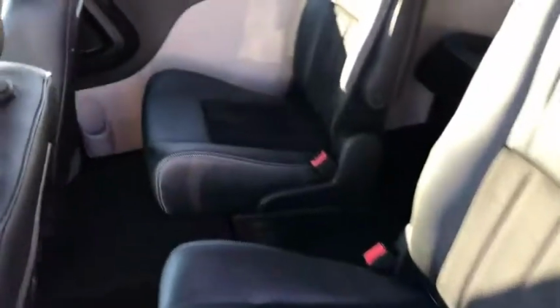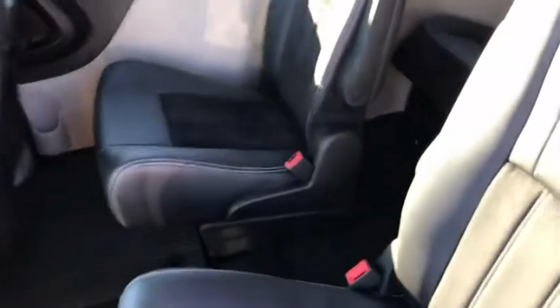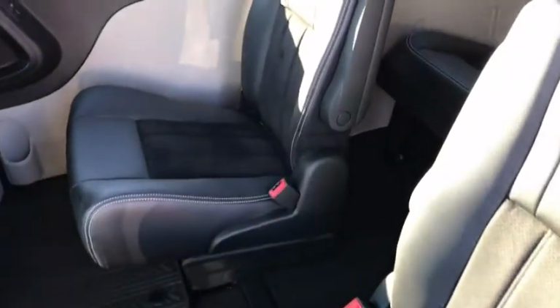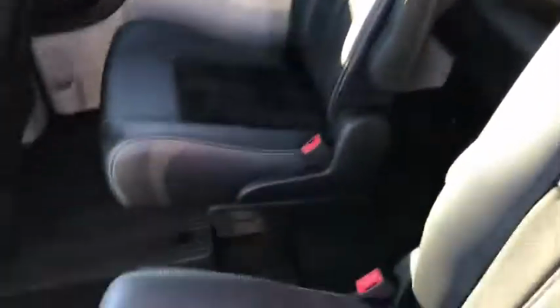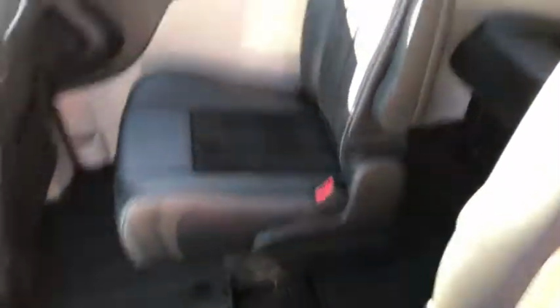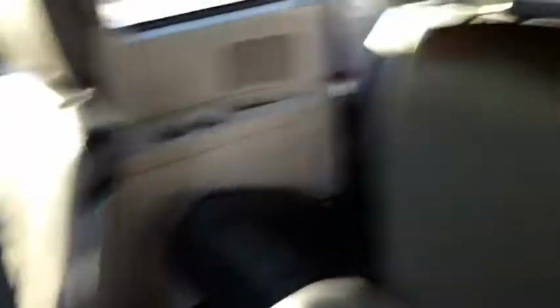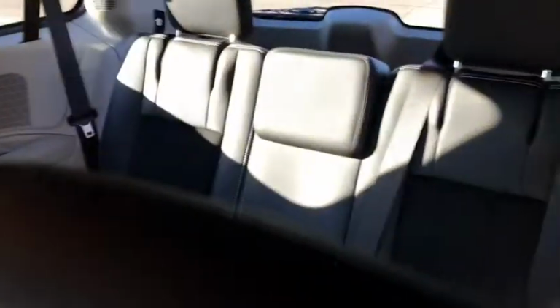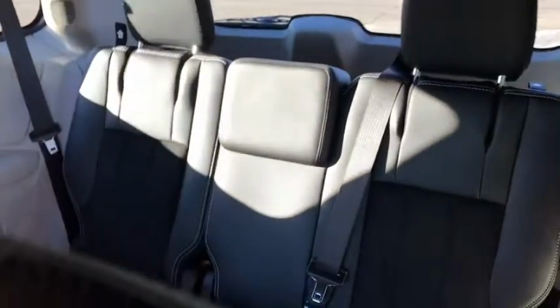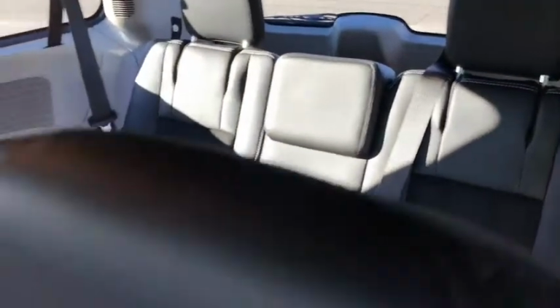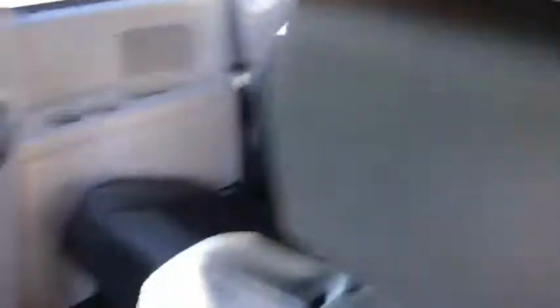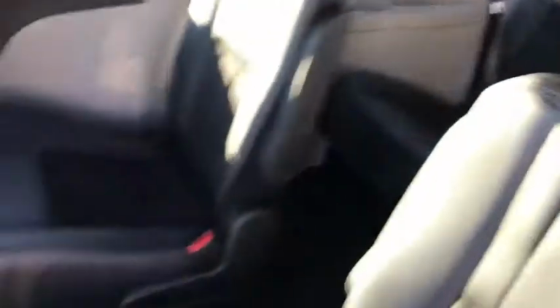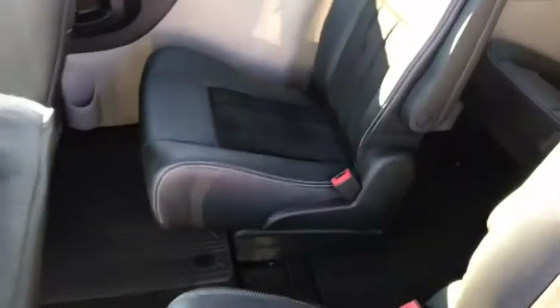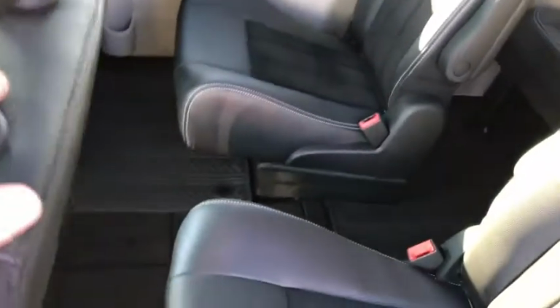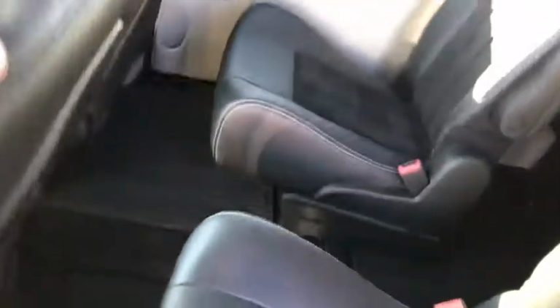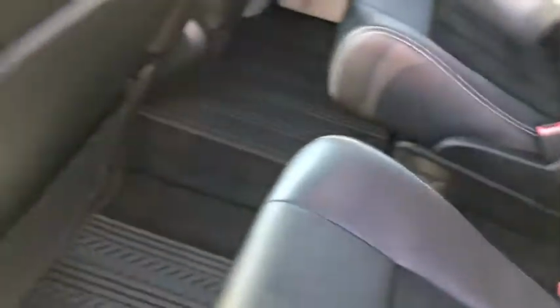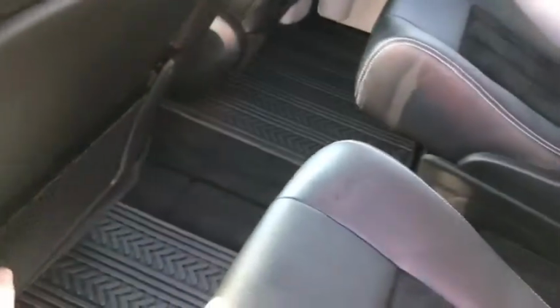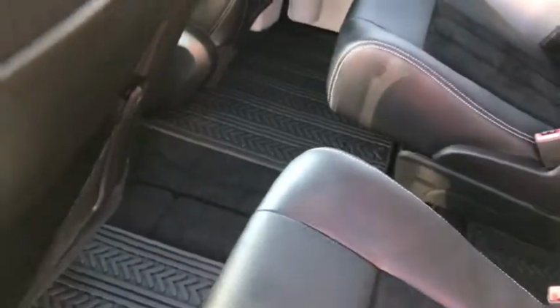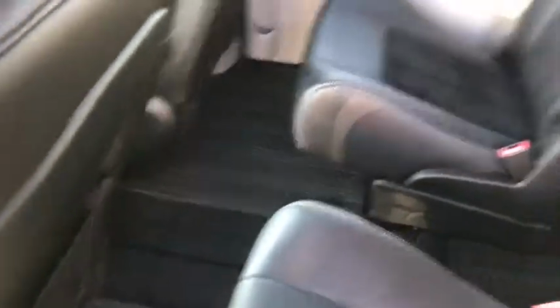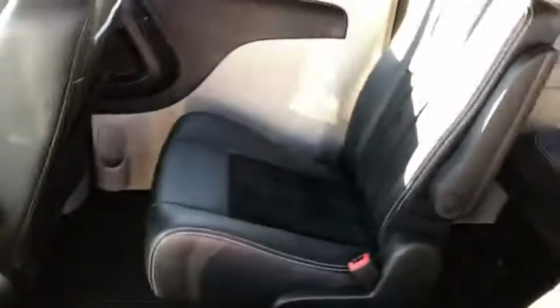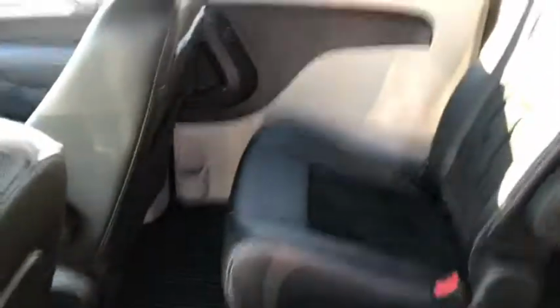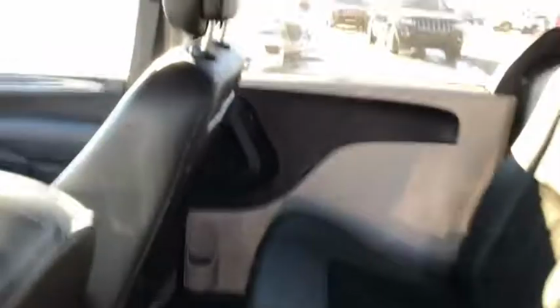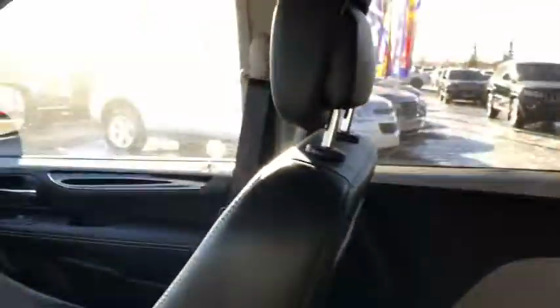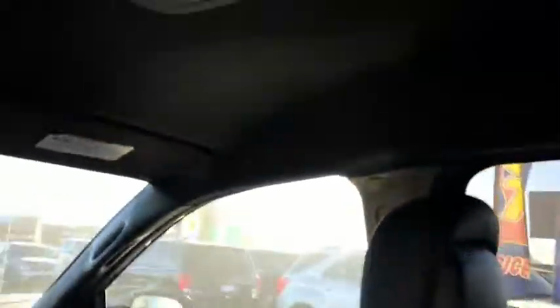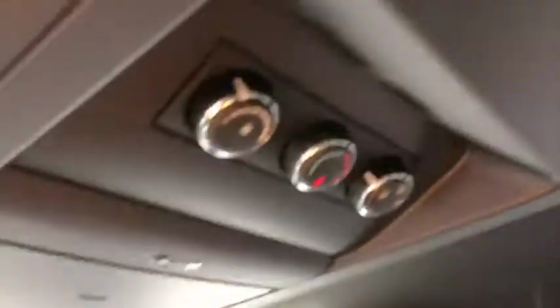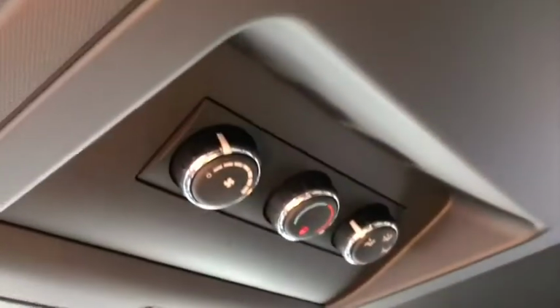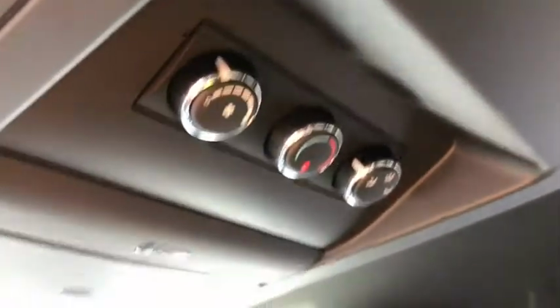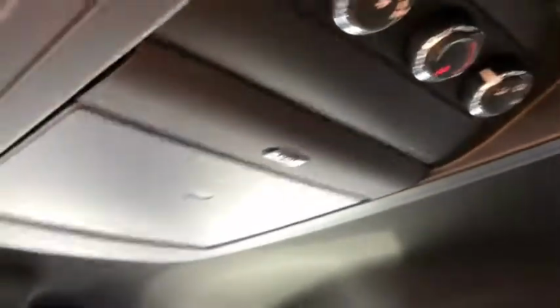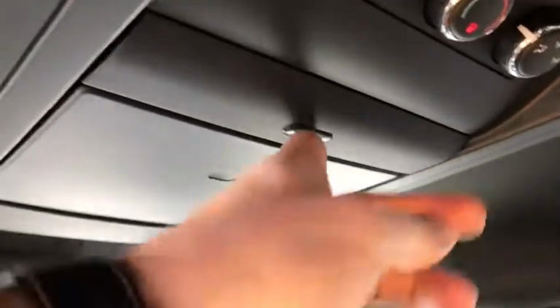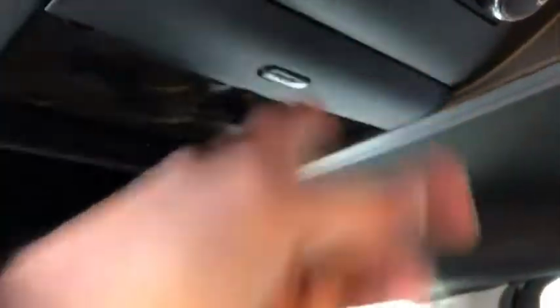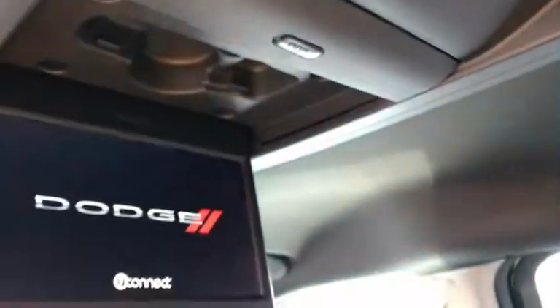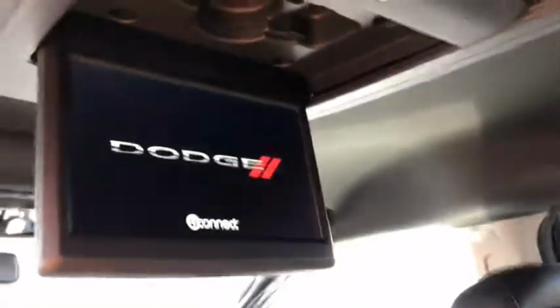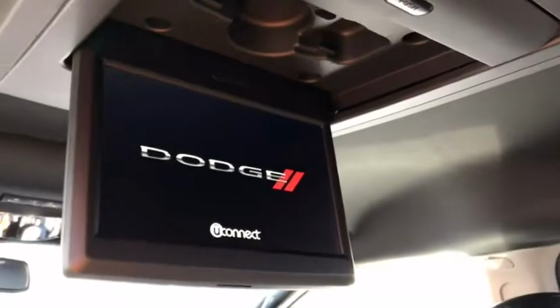Coming inside you can see two front seats as well as three in the back with a lot of space, plus some storage compartments up above. Up here you have your climate control and your rear DVD and media player.